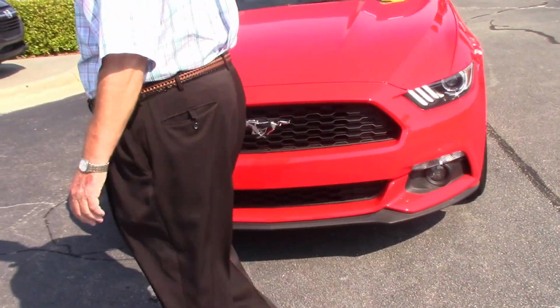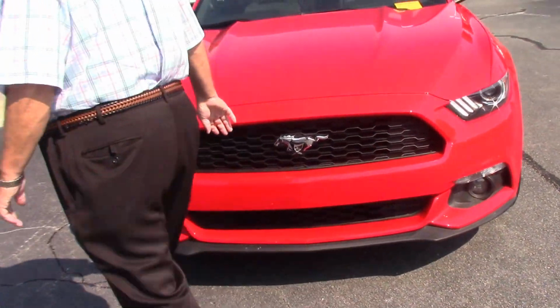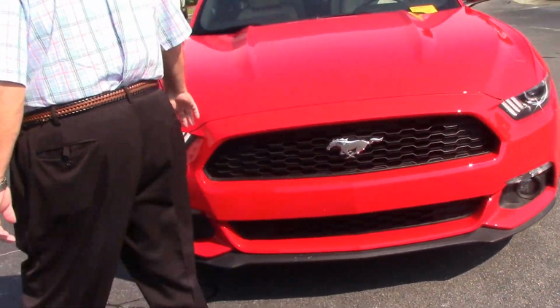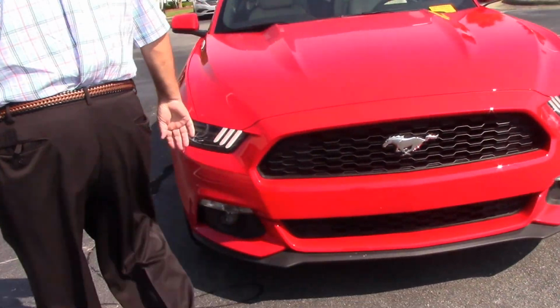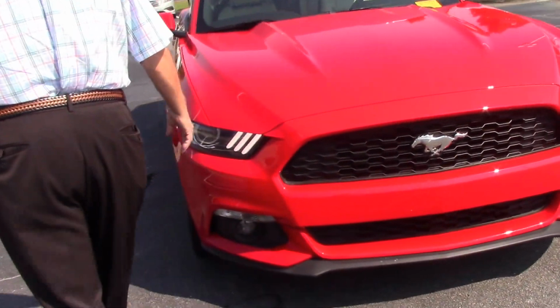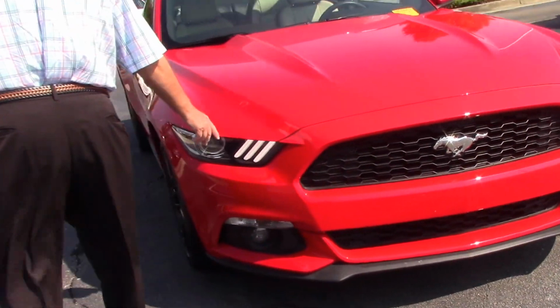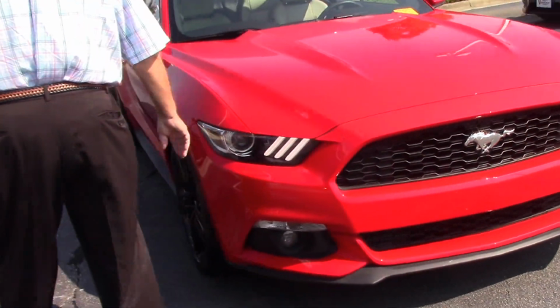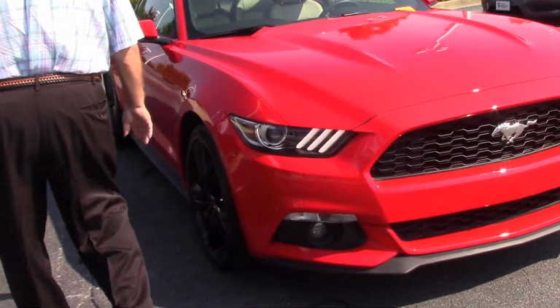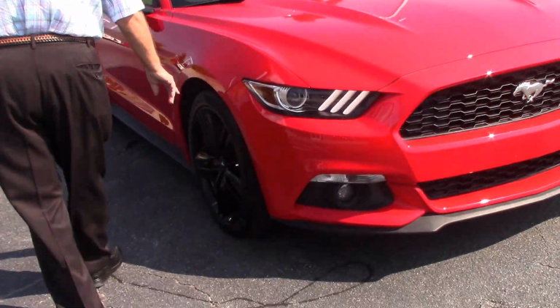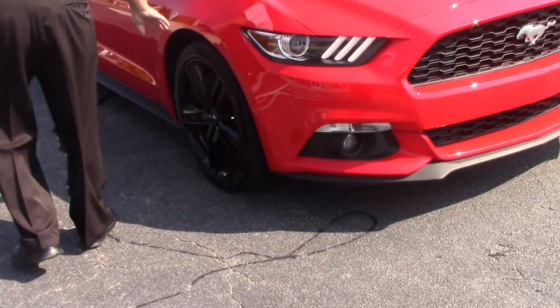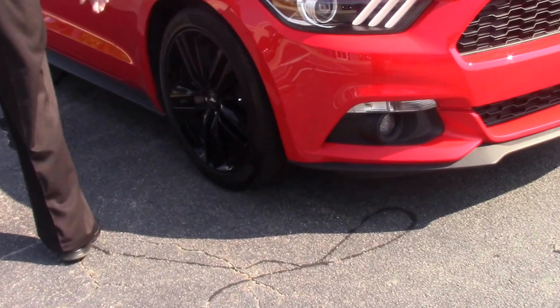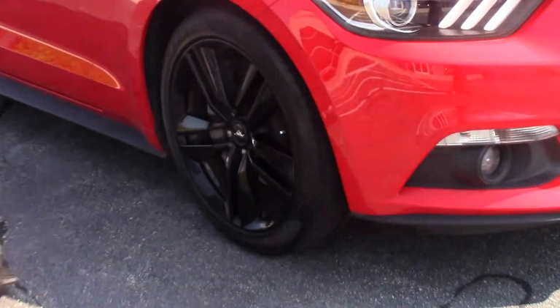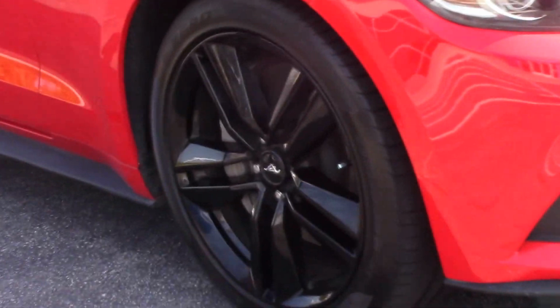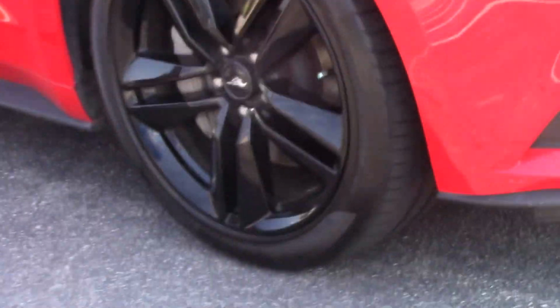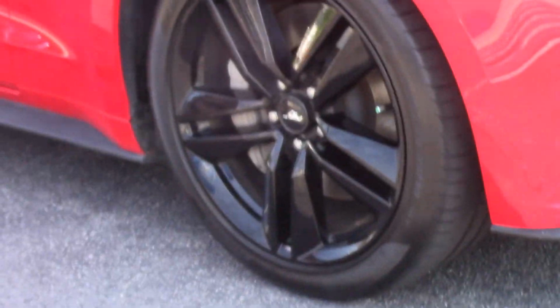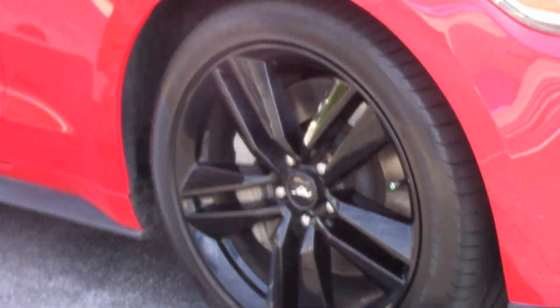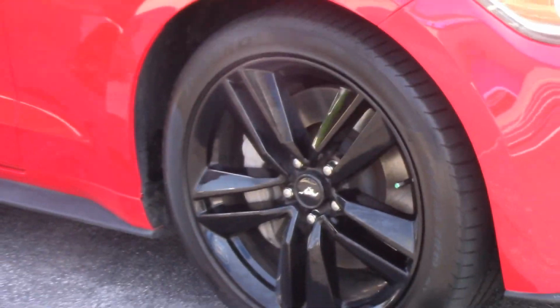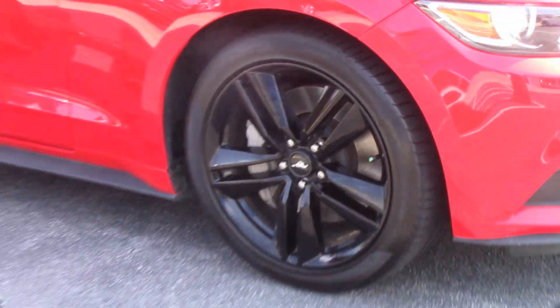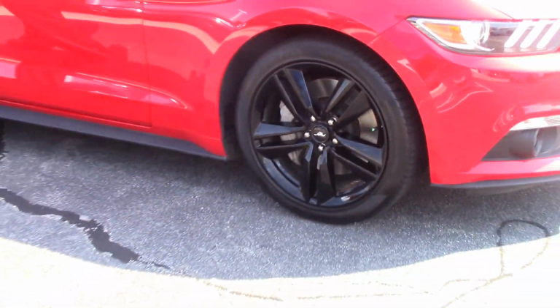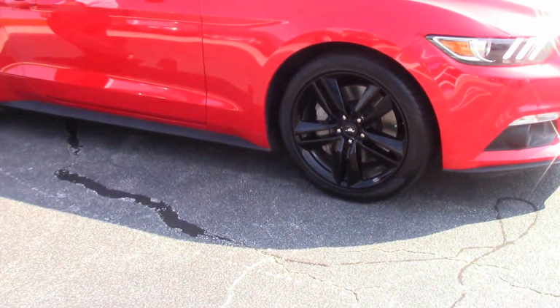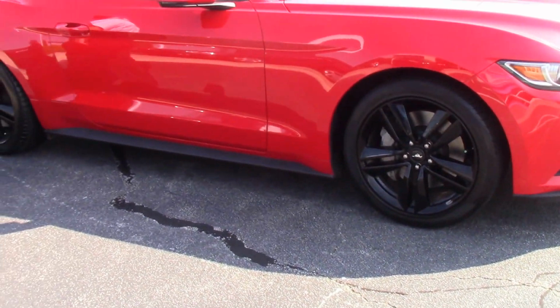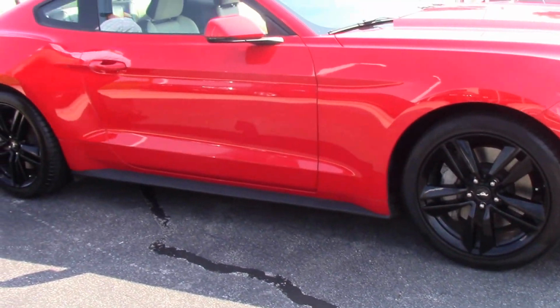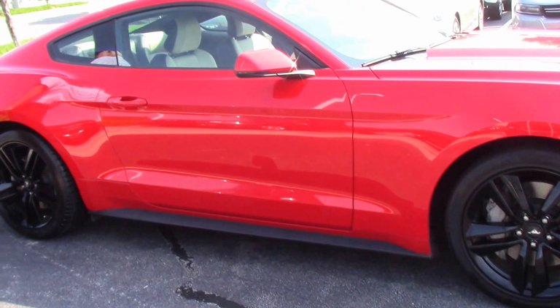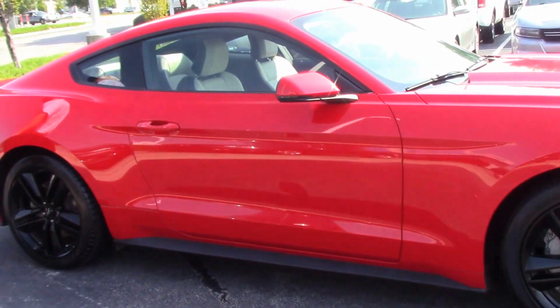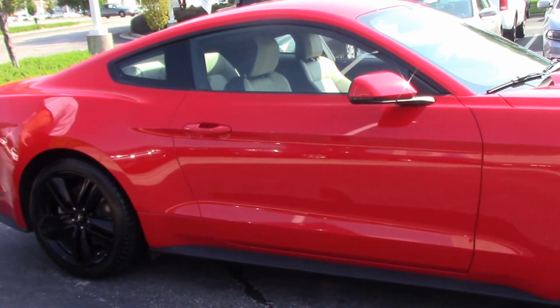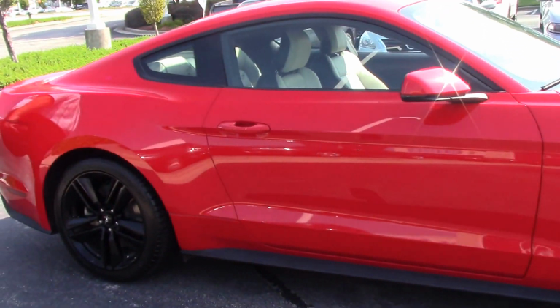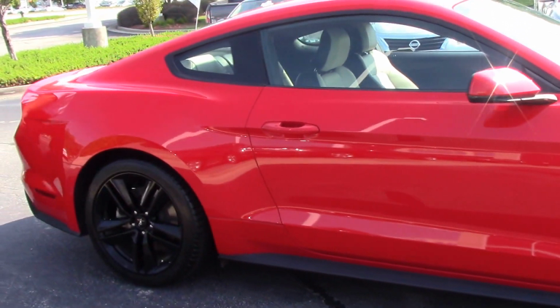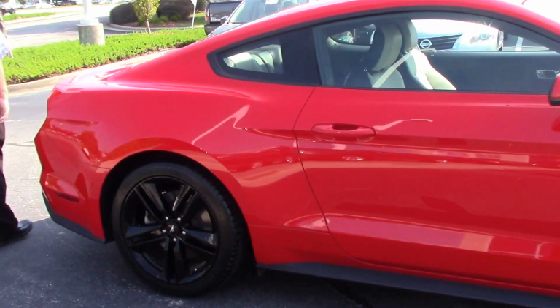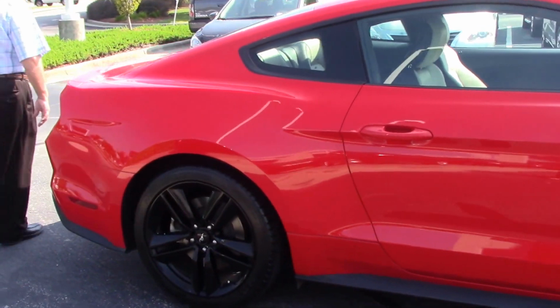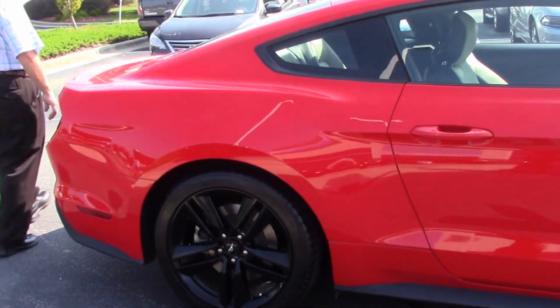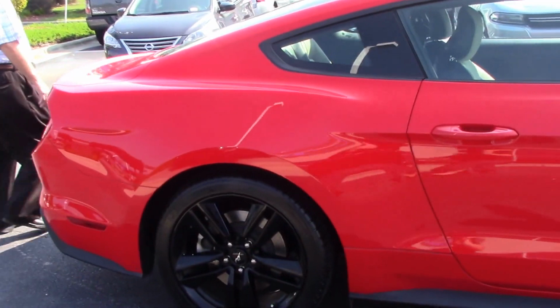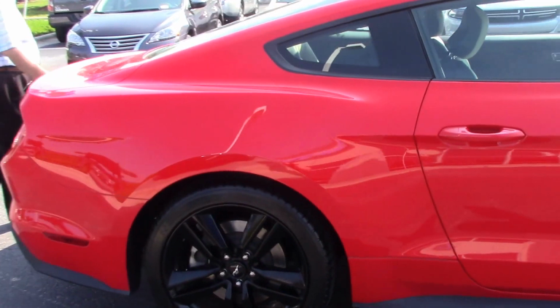As you notice, it's got the nice headlights. Brand new set of tires. This car will get up and go. For anybody that wants a real nice Mustang.